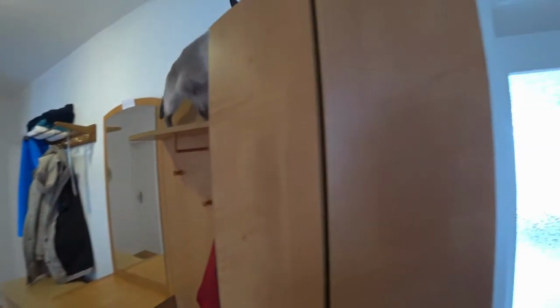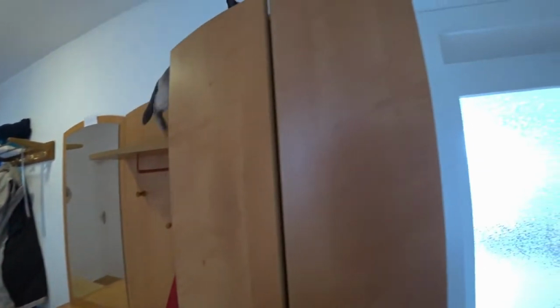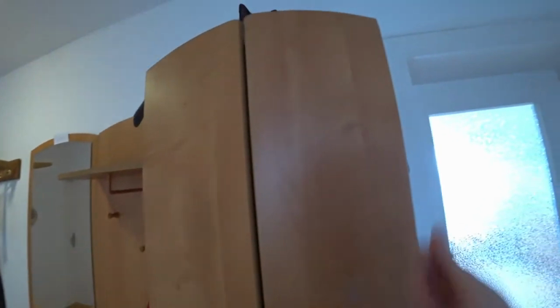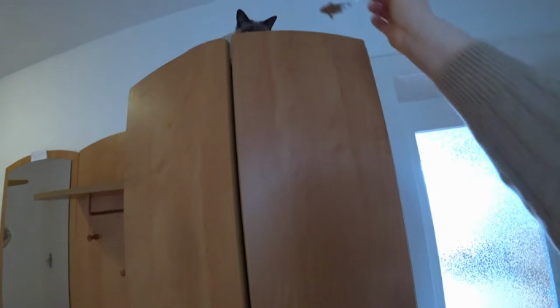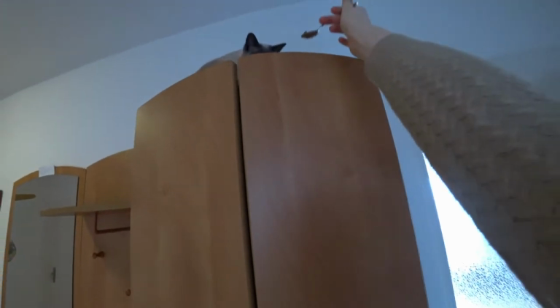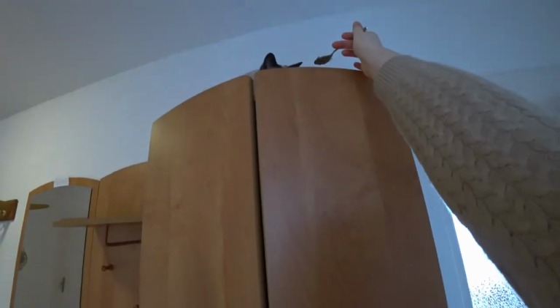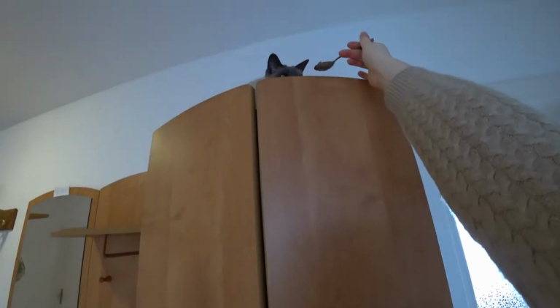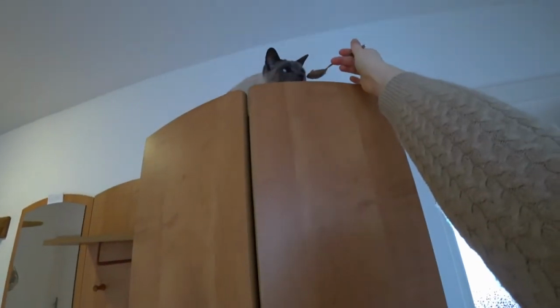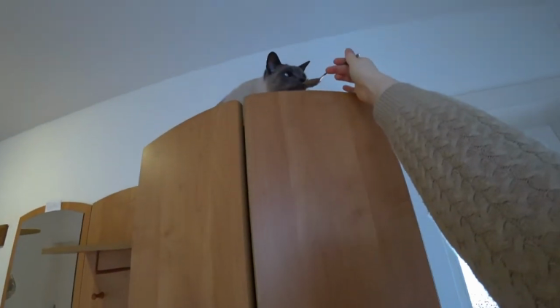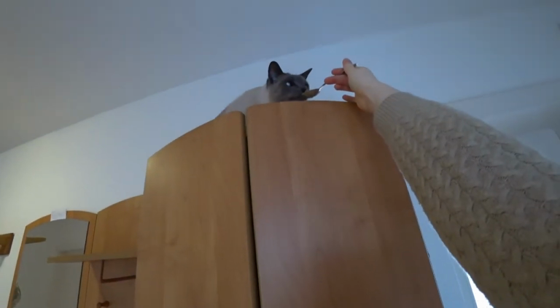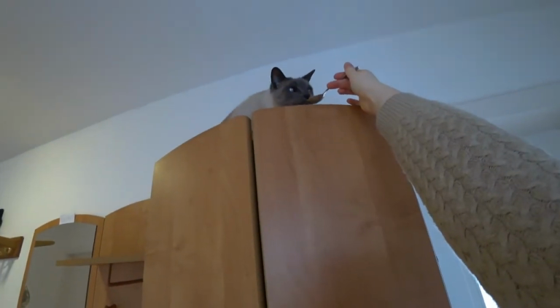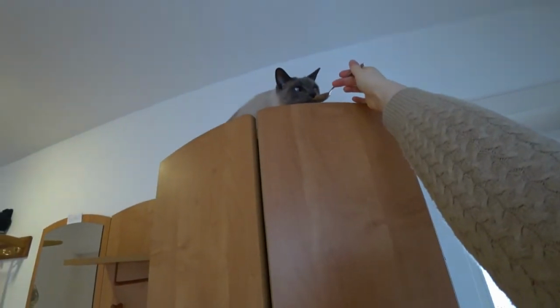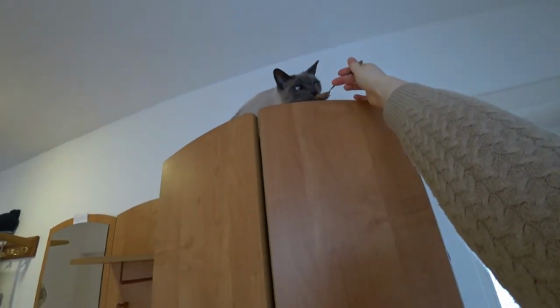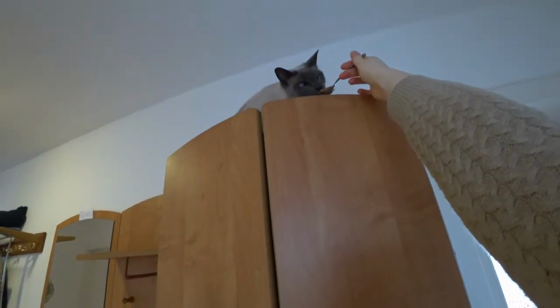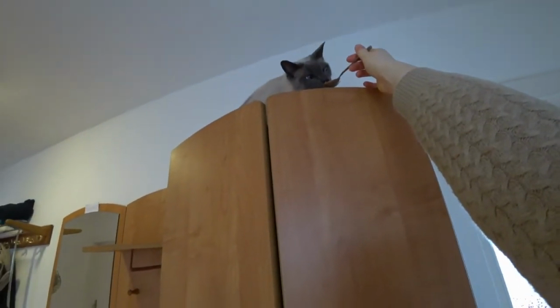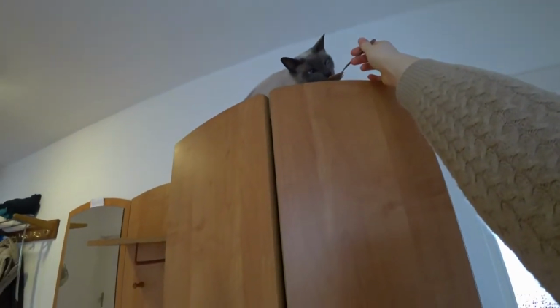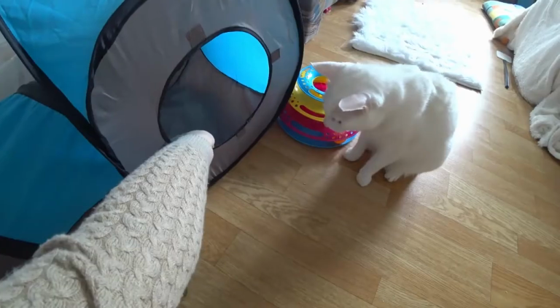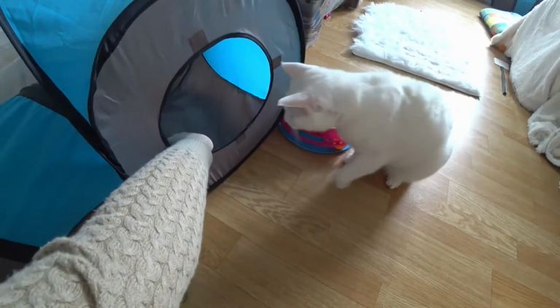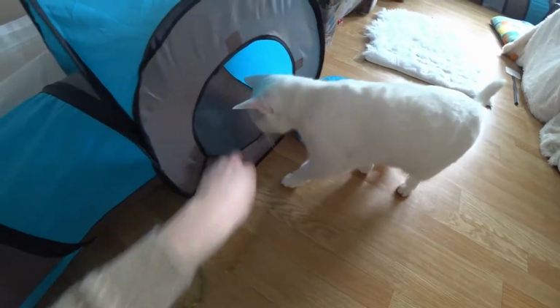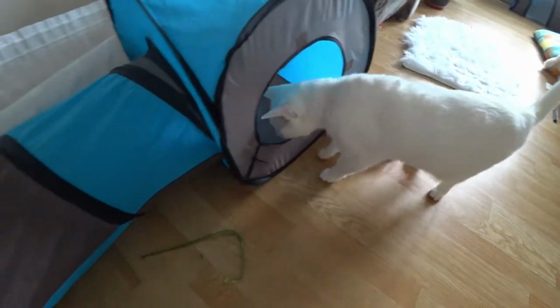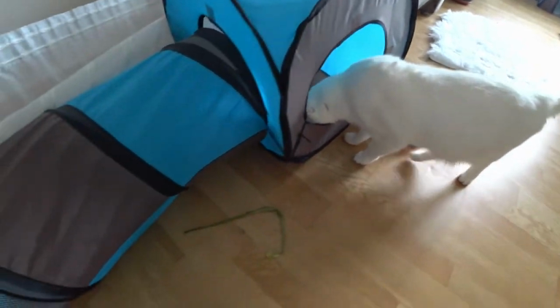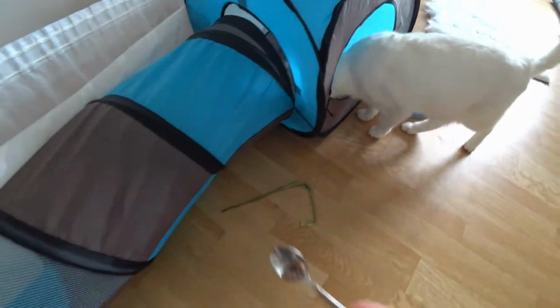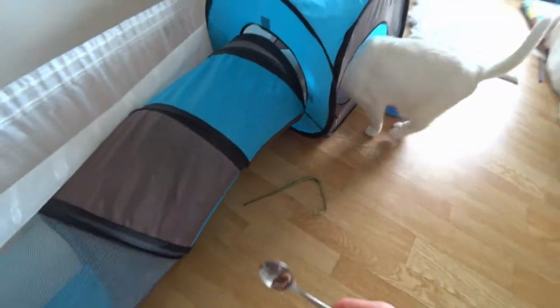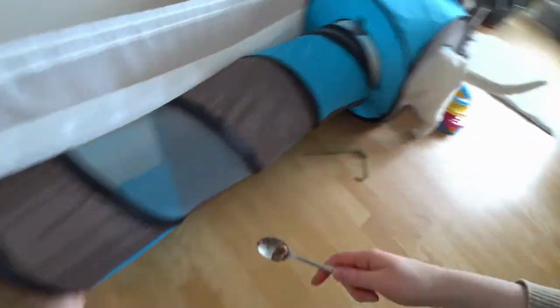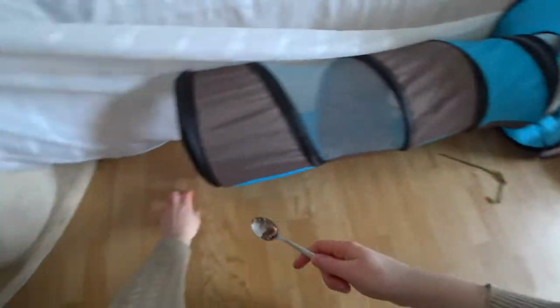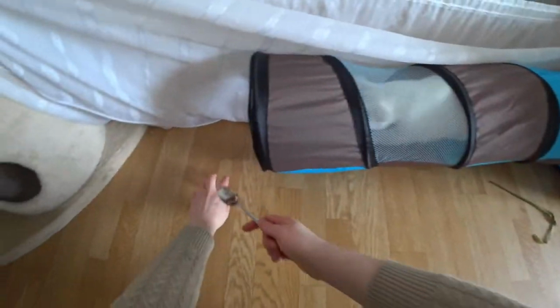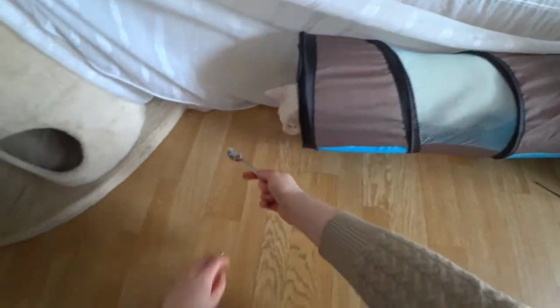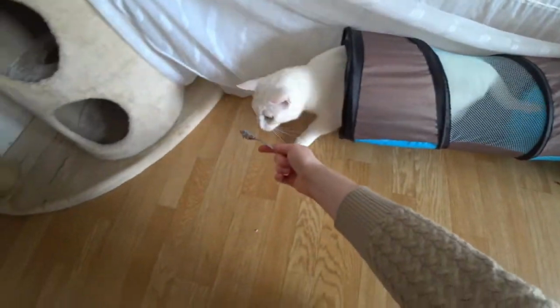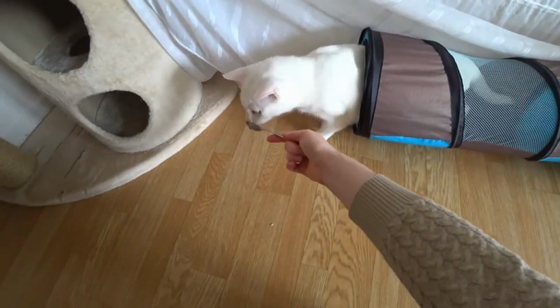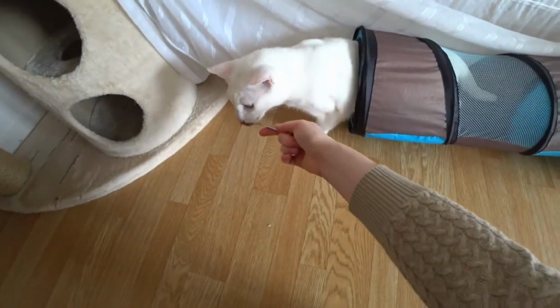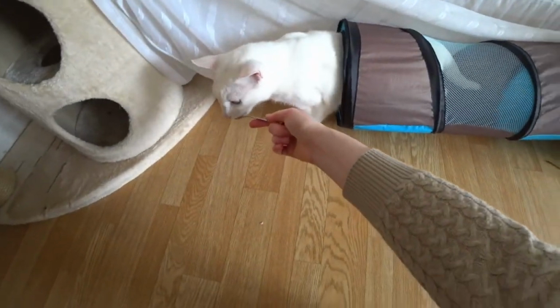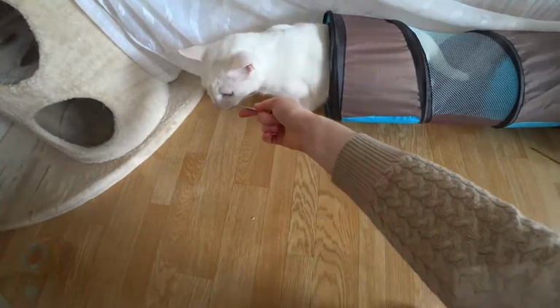I do the agility course with both cats at the same time, that's why I need two different signals. Here you can see how that looks like.